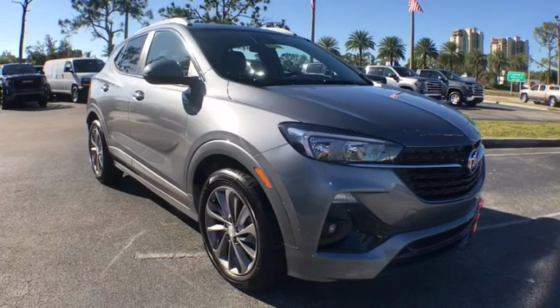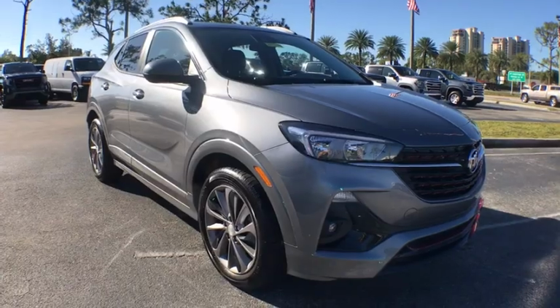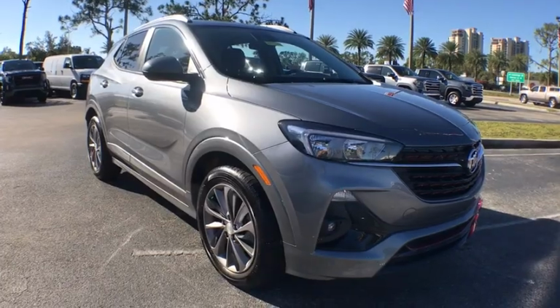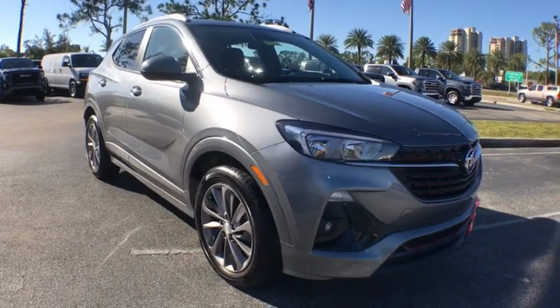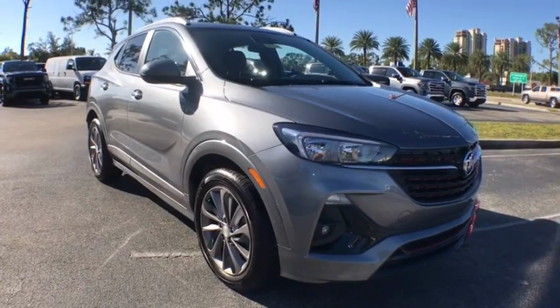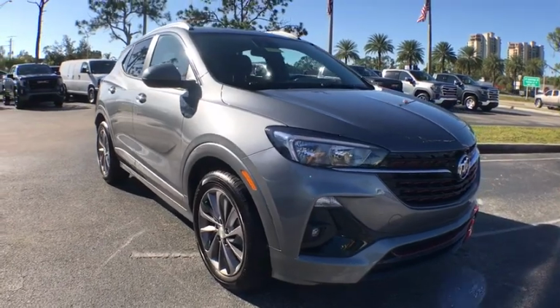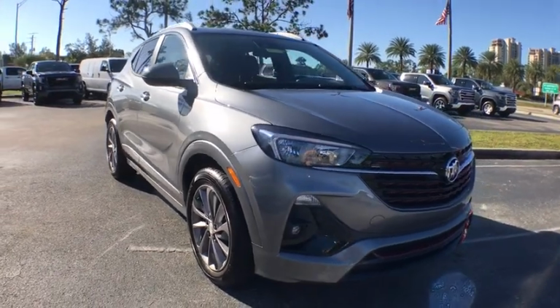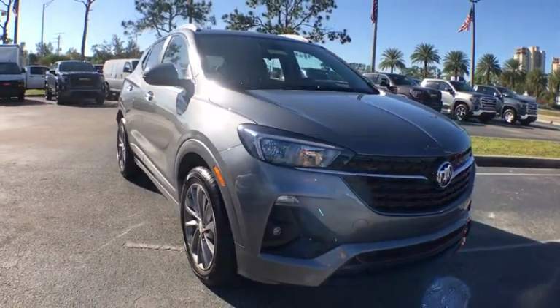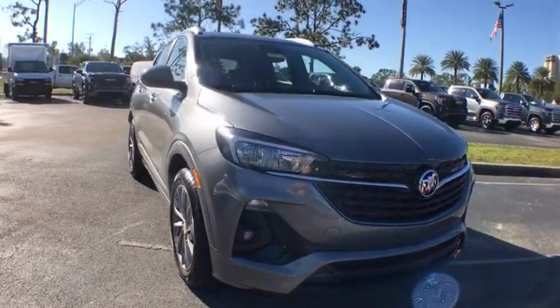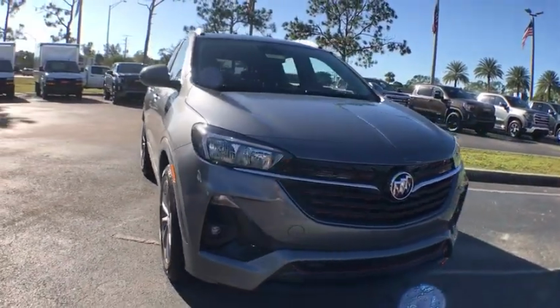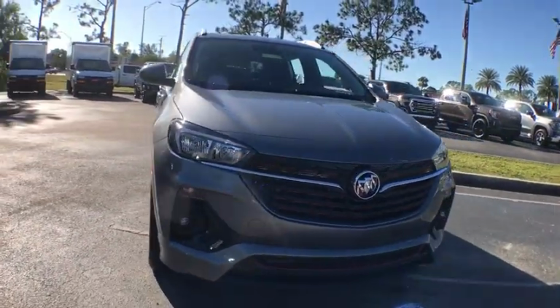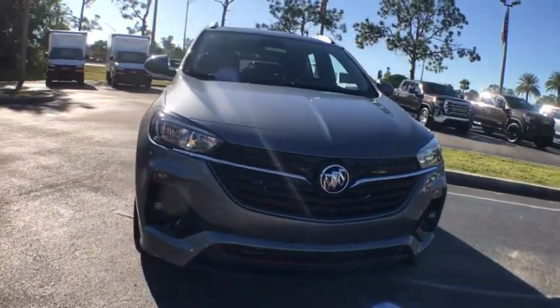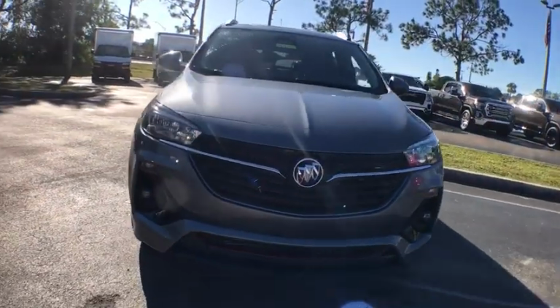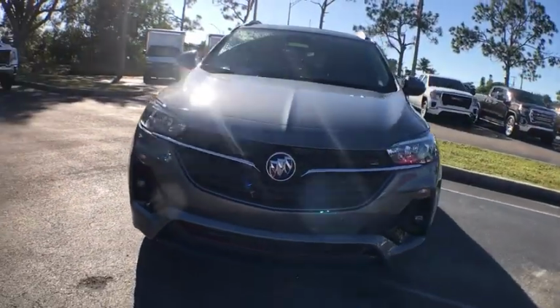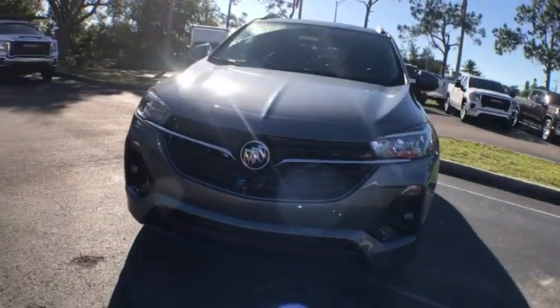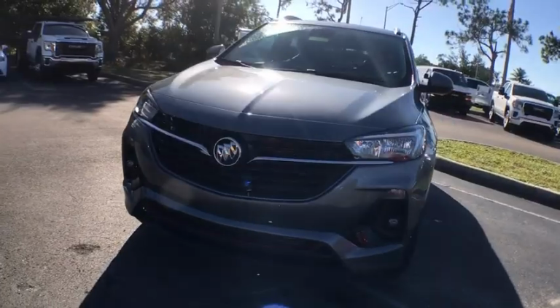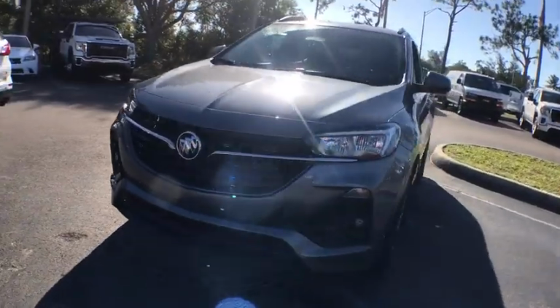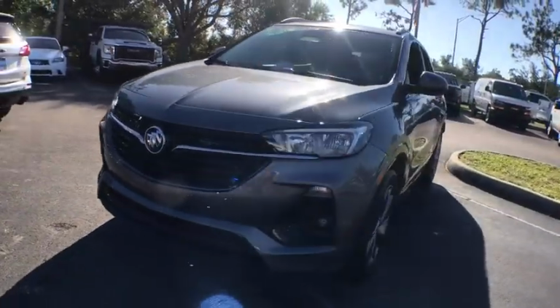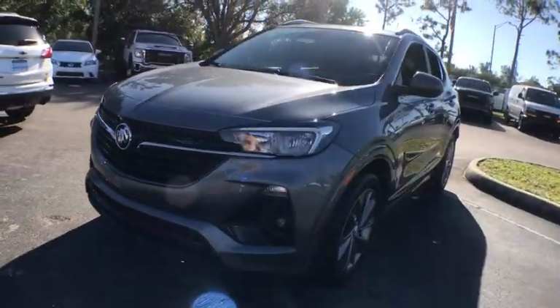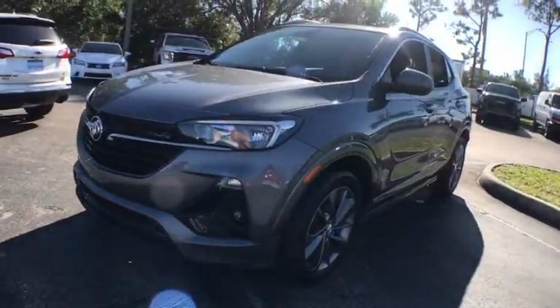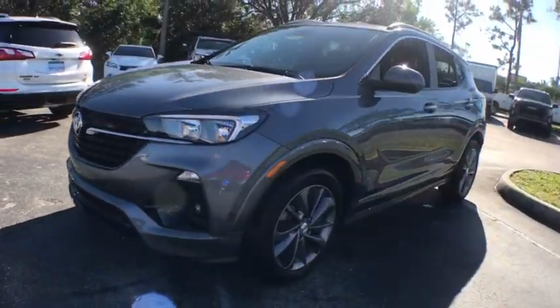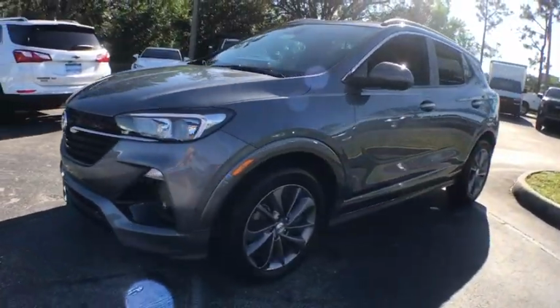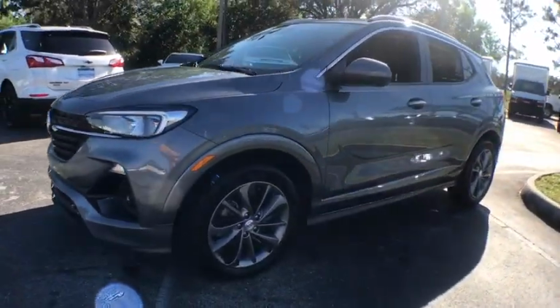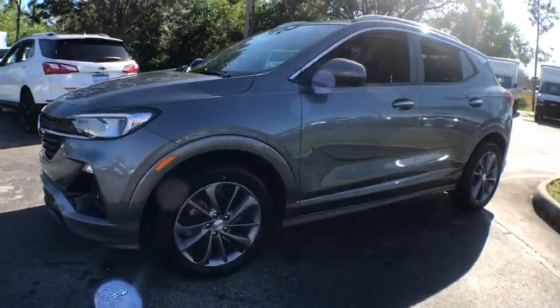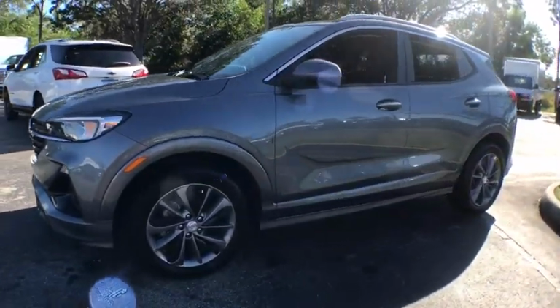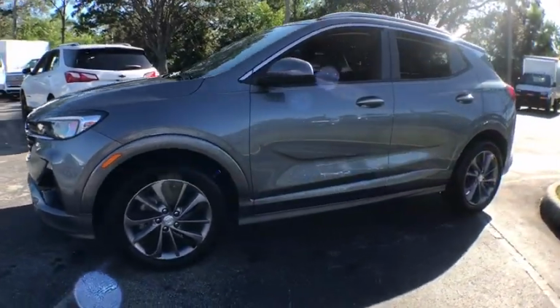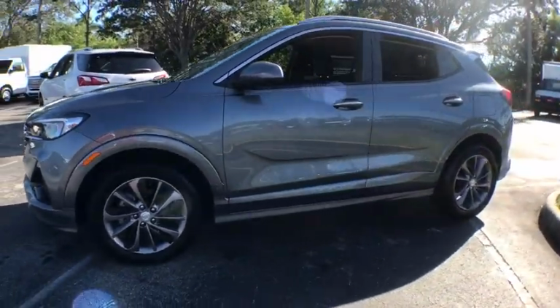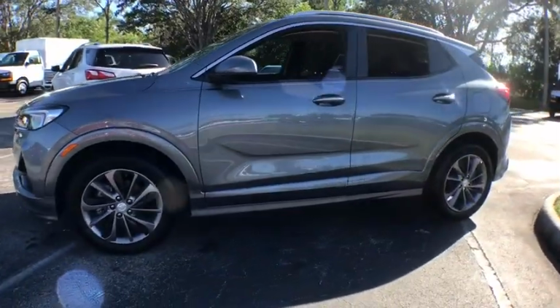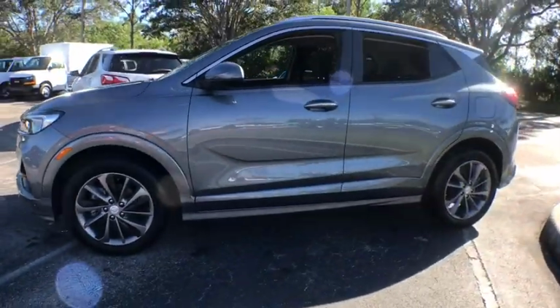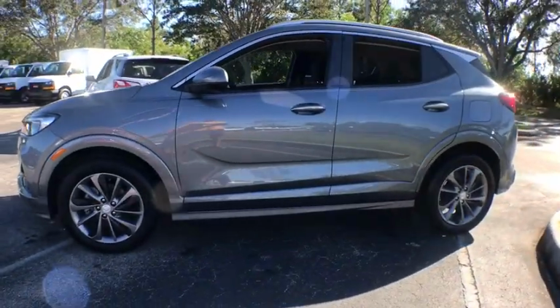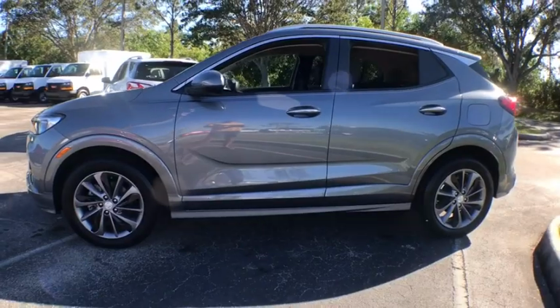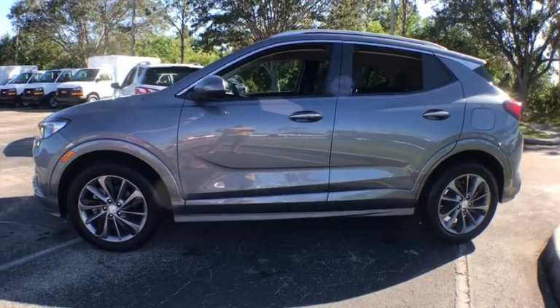Looking for the right vehicle? Check out the 2021 Buick Encore GX. The Buick Encore GX provides plenty of space and functionality with its compact SUV body.